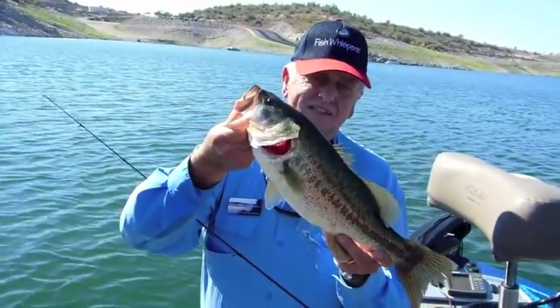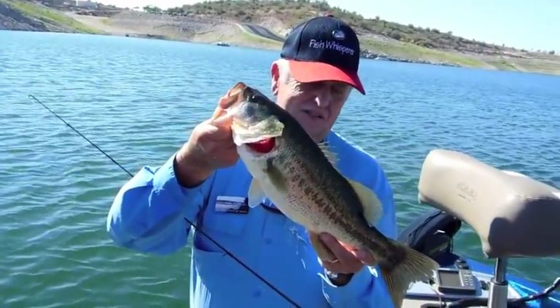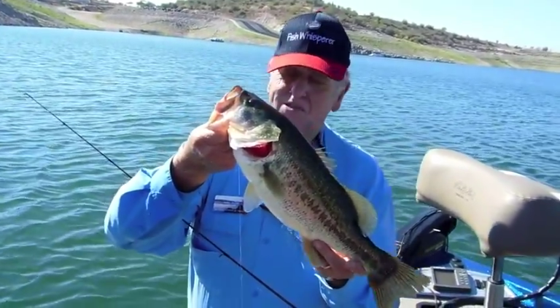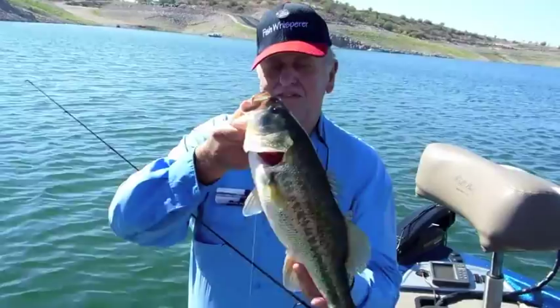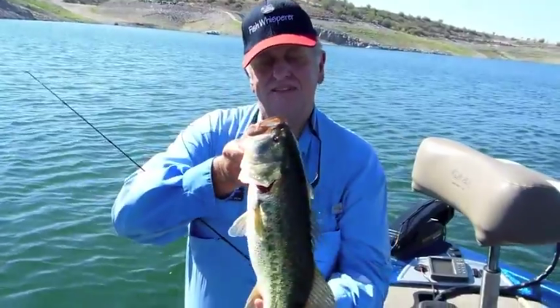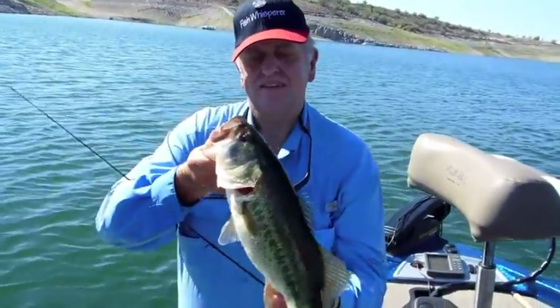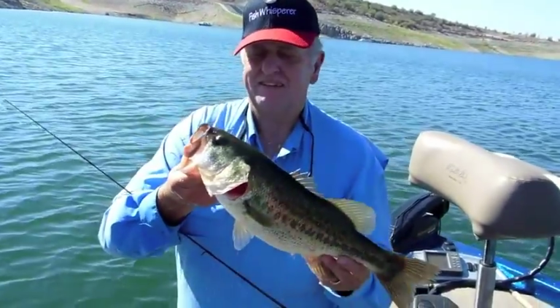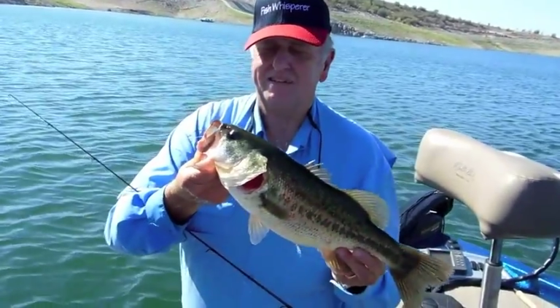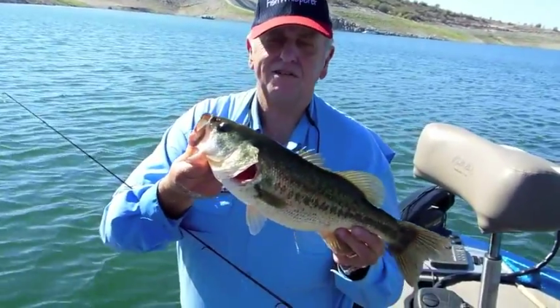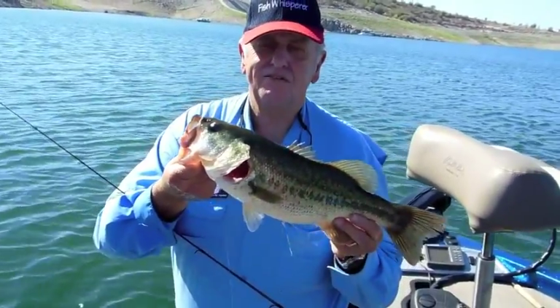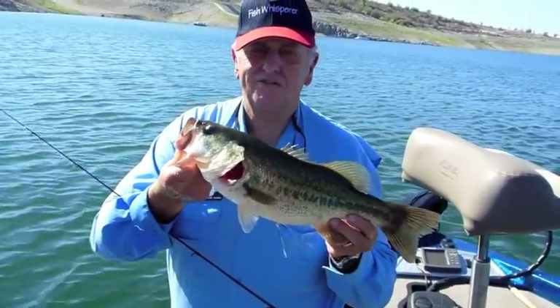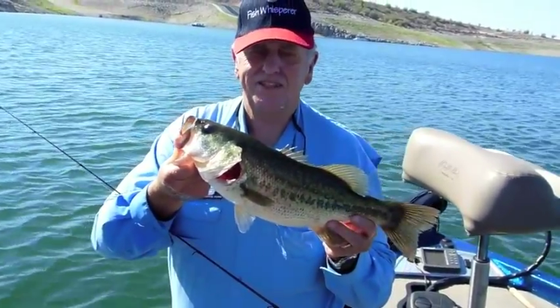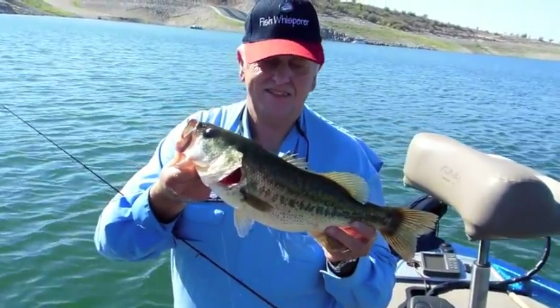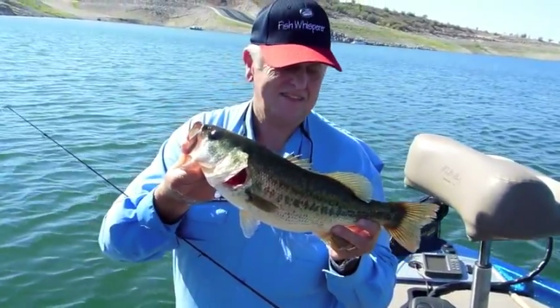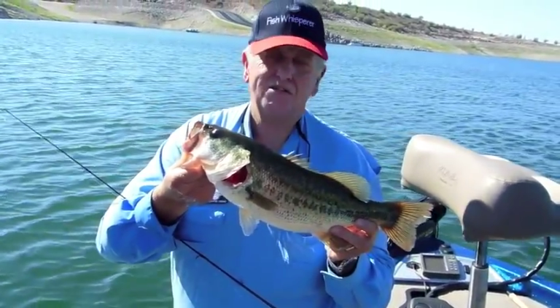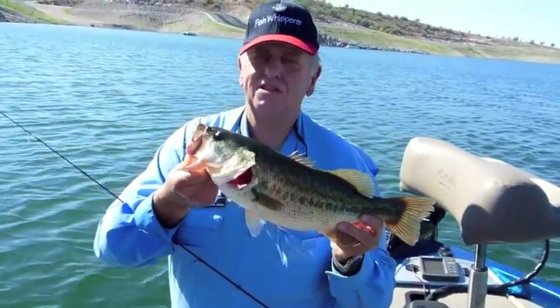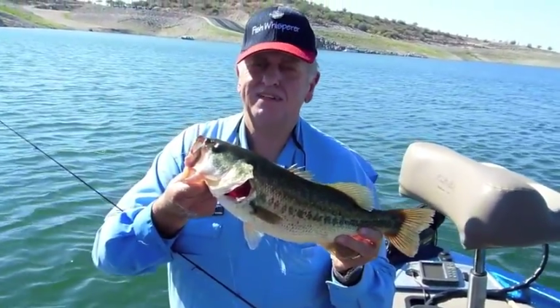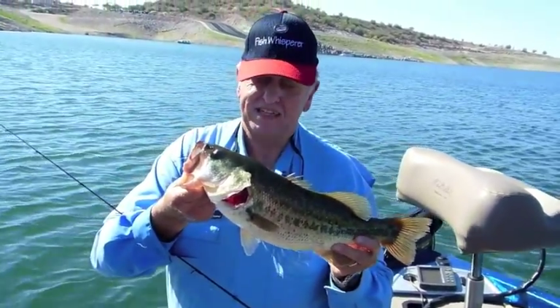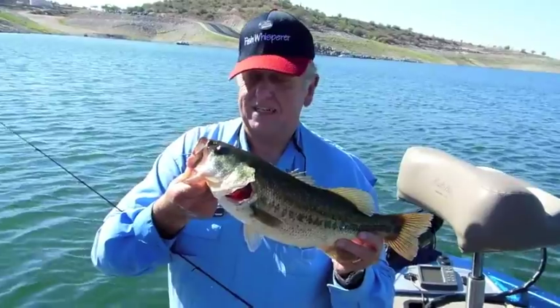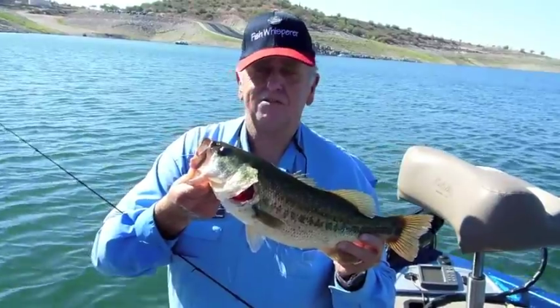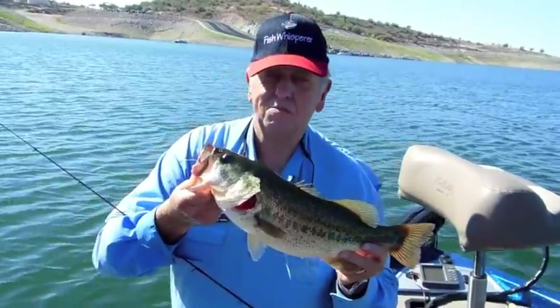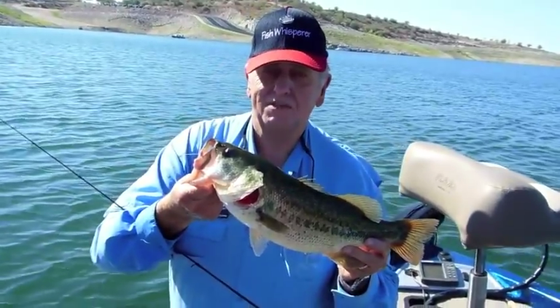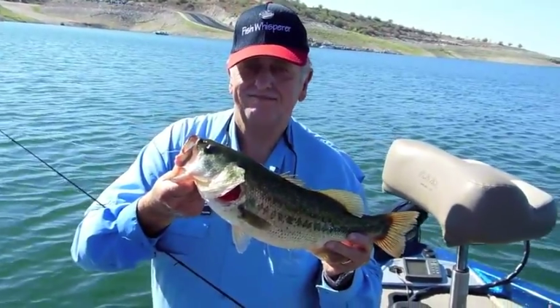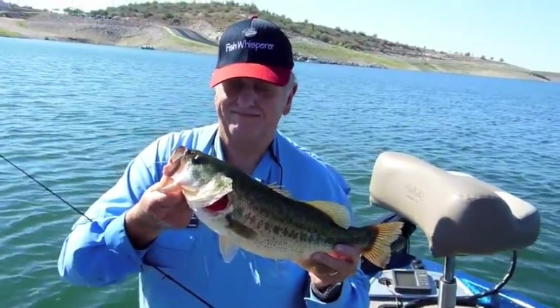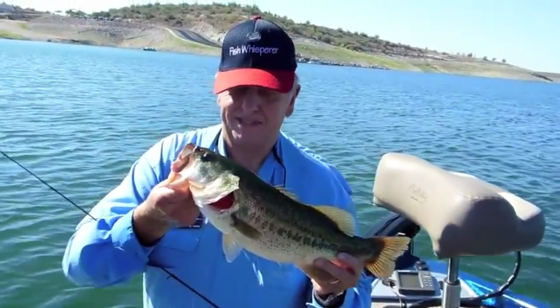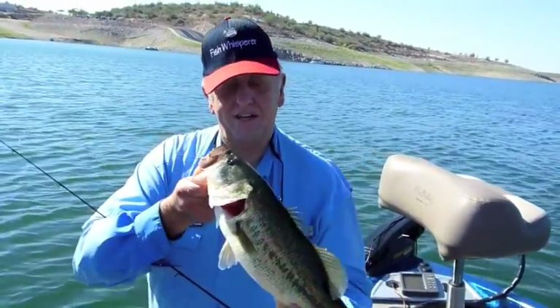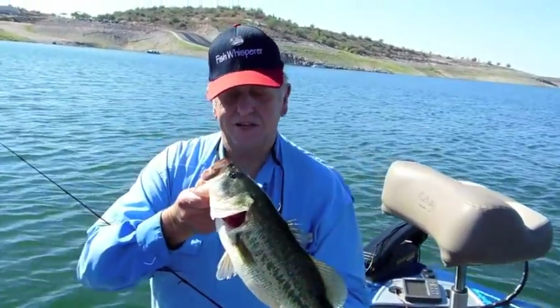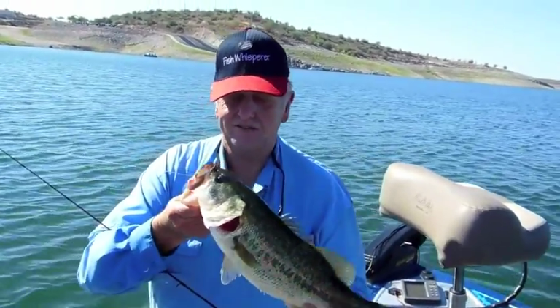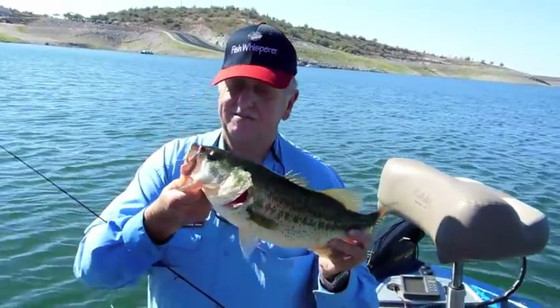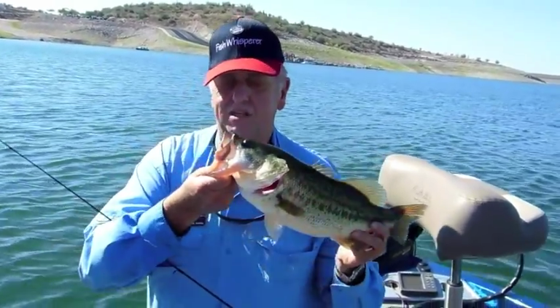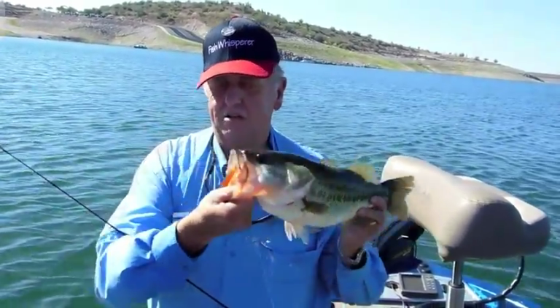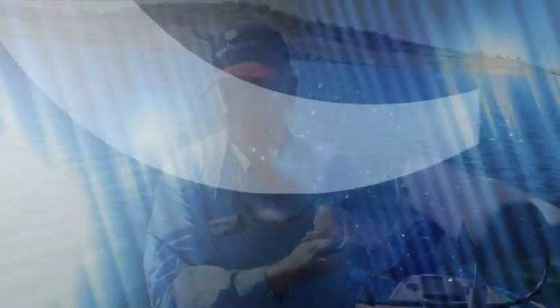Come join us at Arizona Great Adventure Fishing and catch your share as soon as possible. Signing off for now — say goodbye. Goodbye.